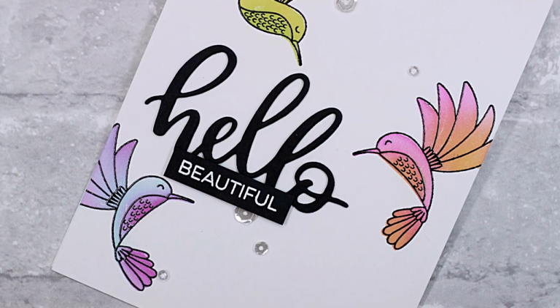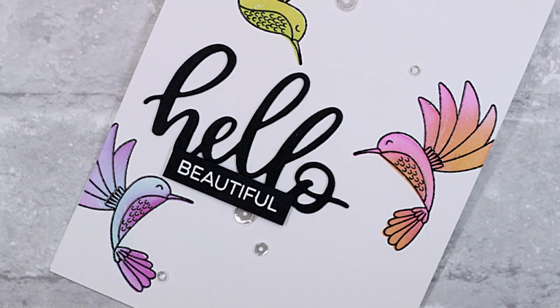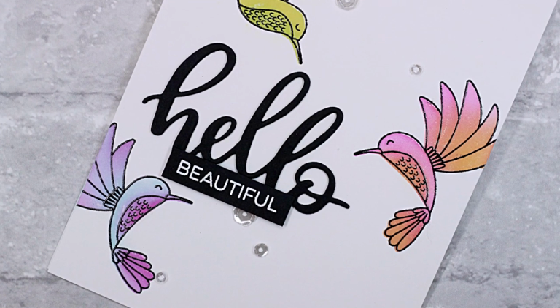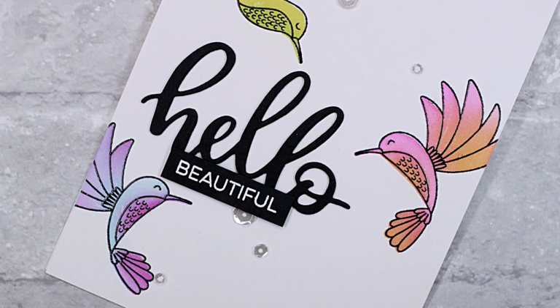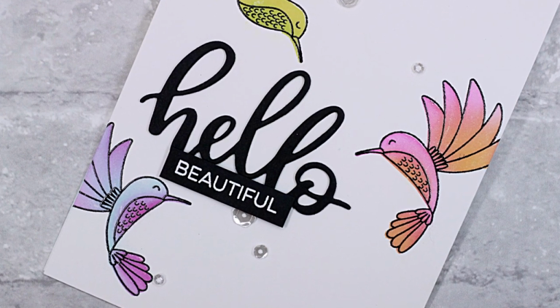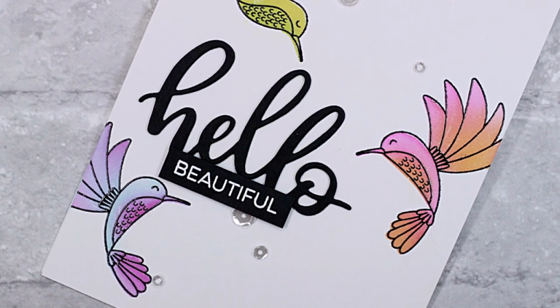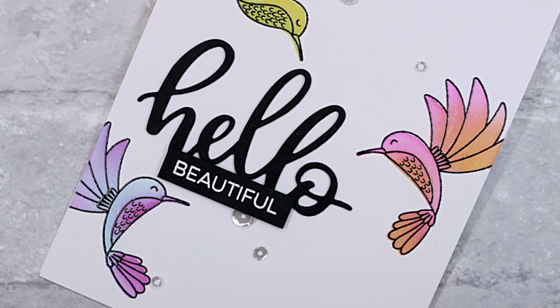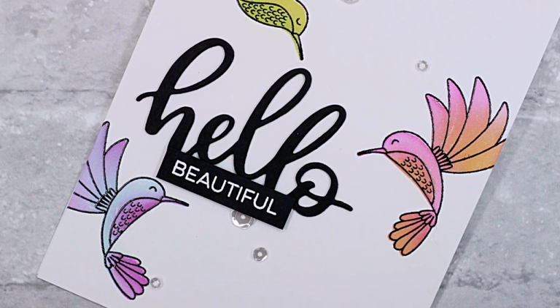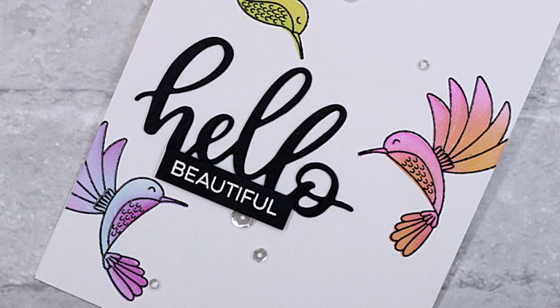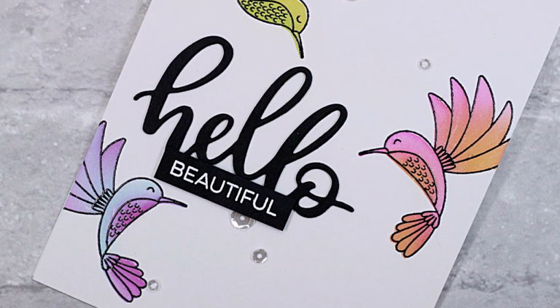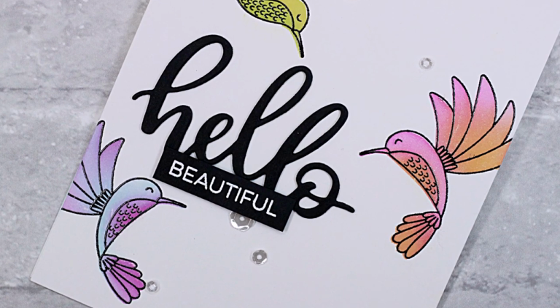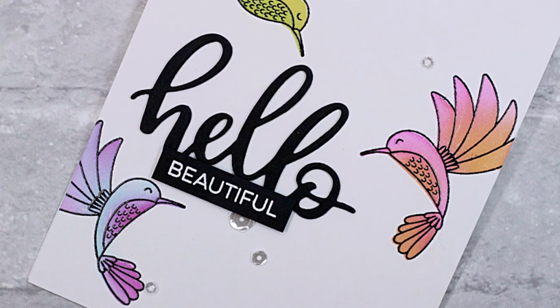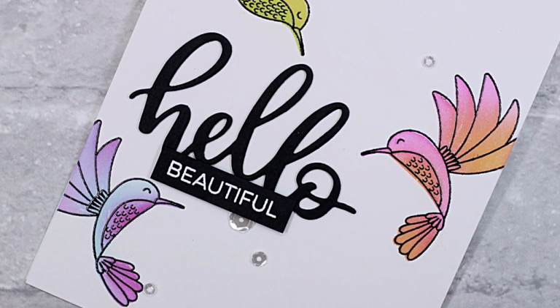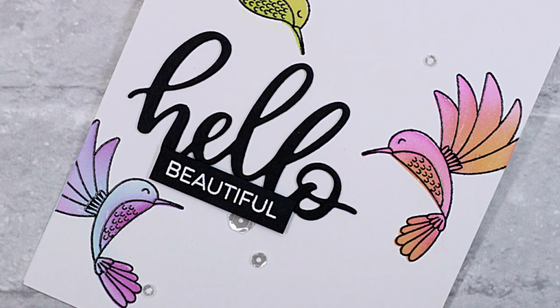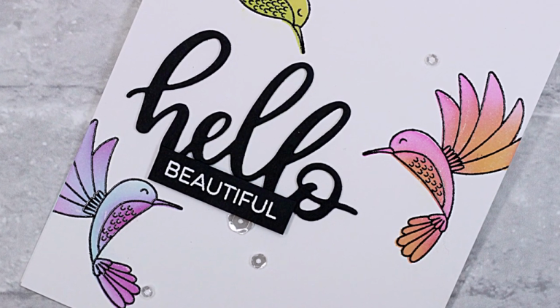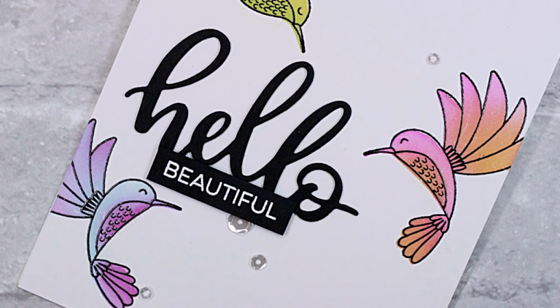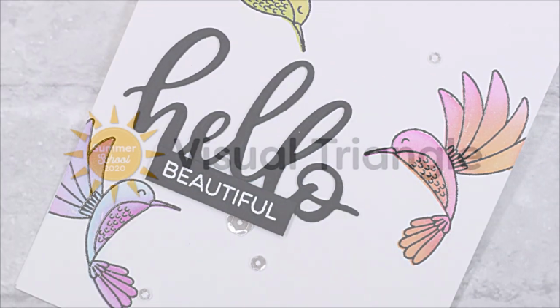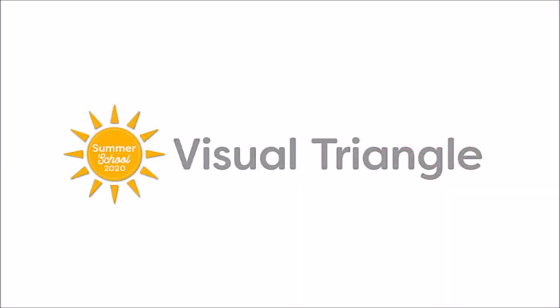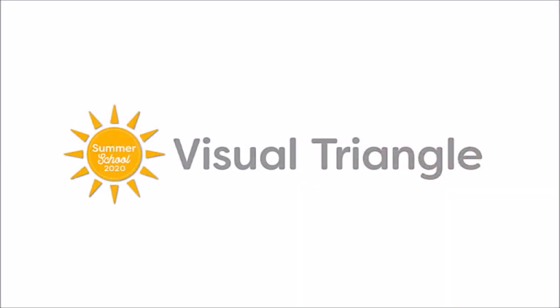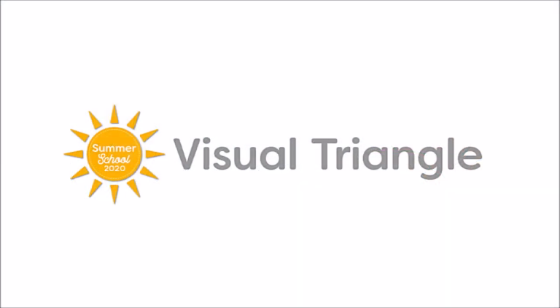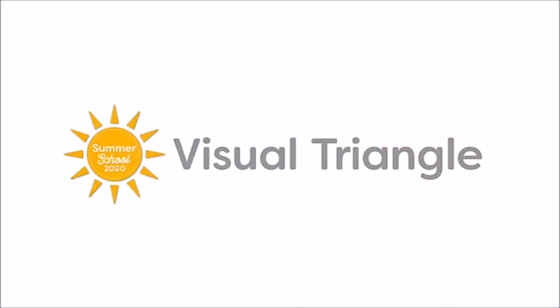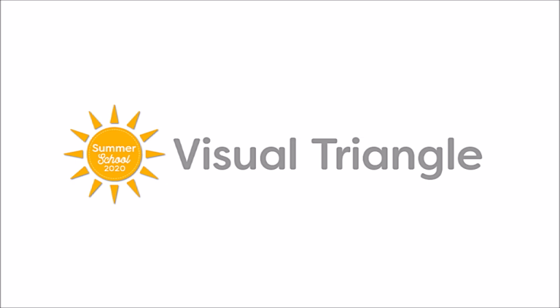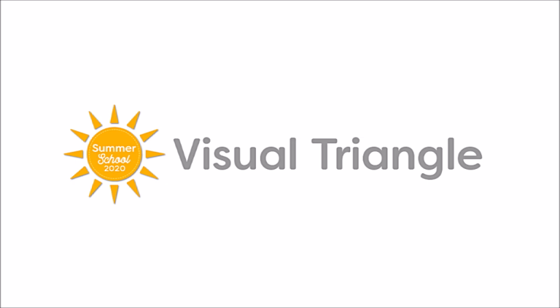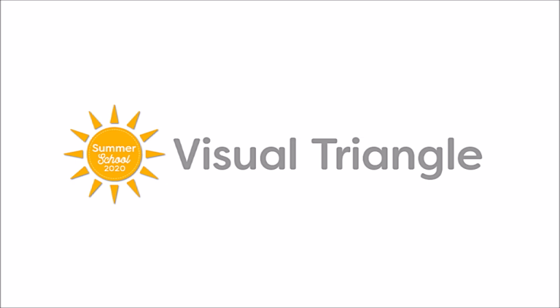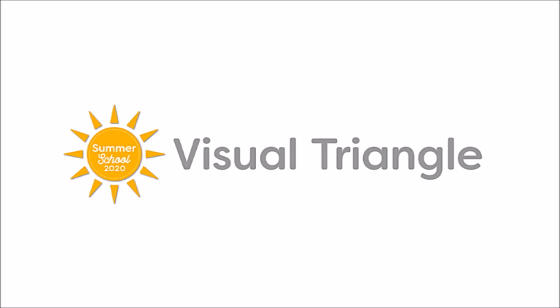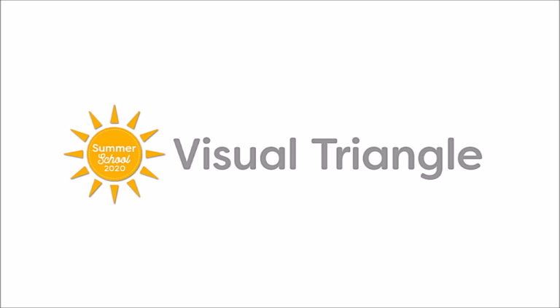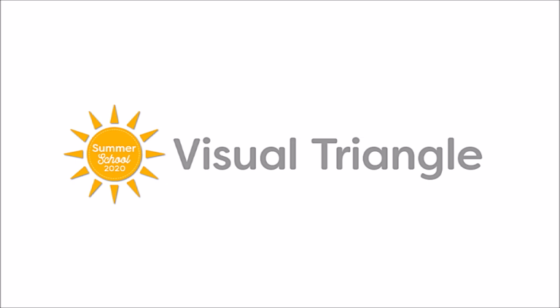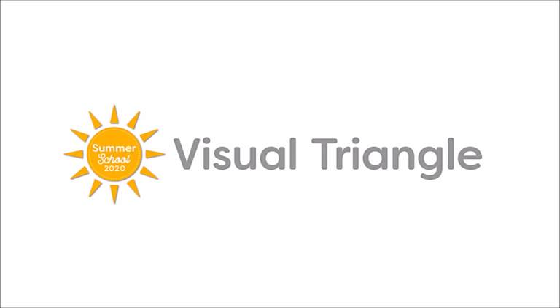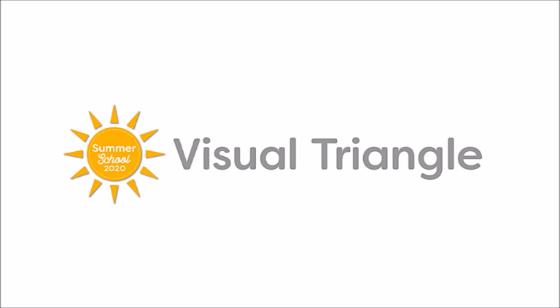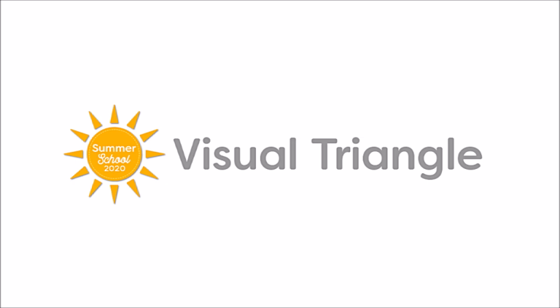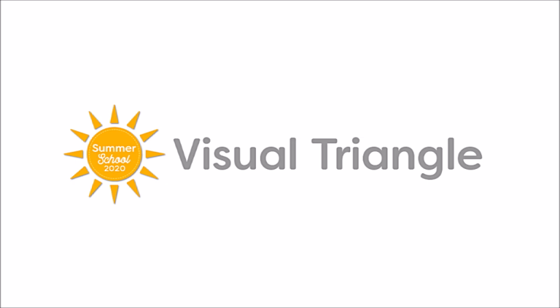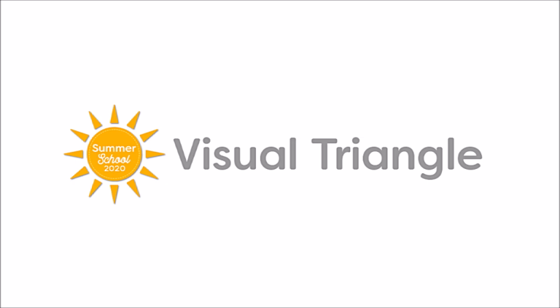Hi everyone! Welcome to day one of My Favorite Things Summer School 2020. I'm Carolyn and I'm here today to talk about the design theory of the visual triangle and the part it plays in good card design.